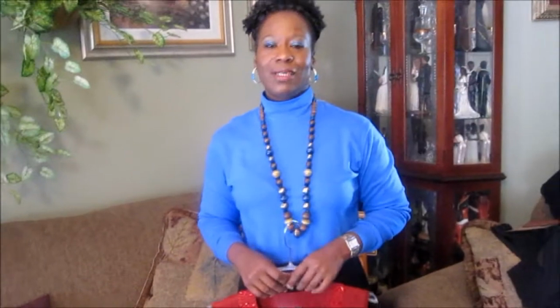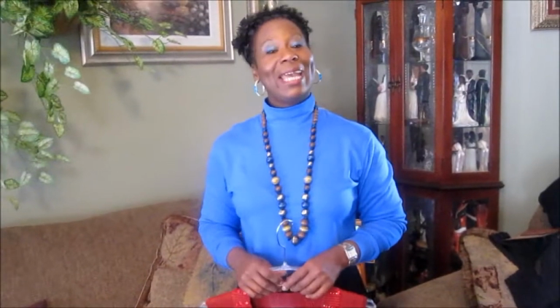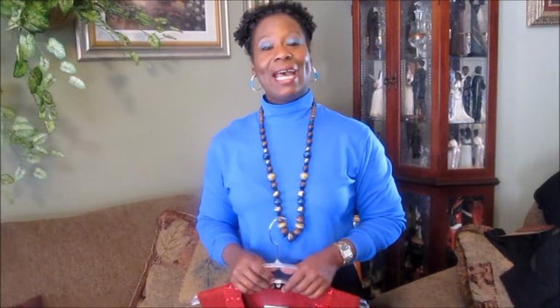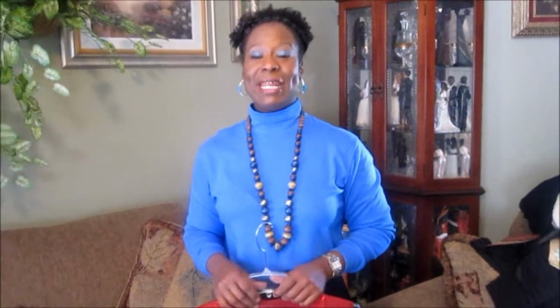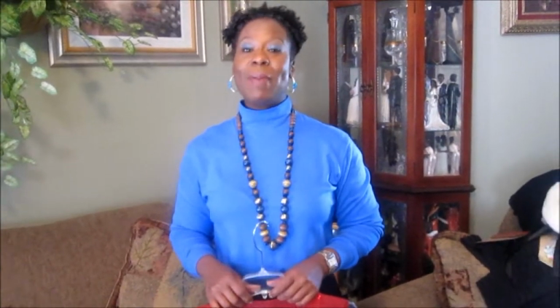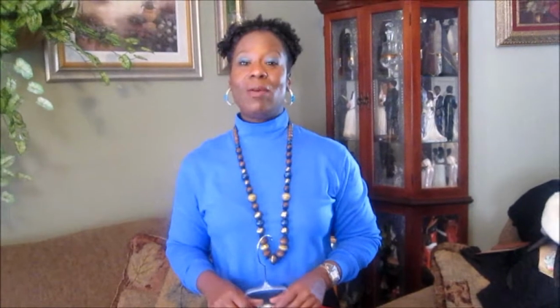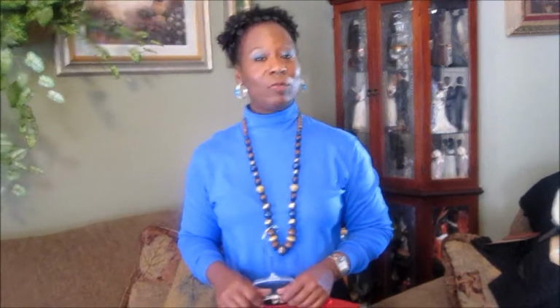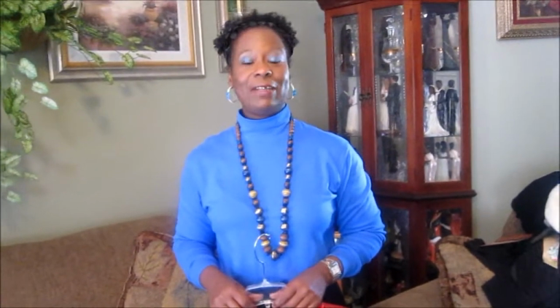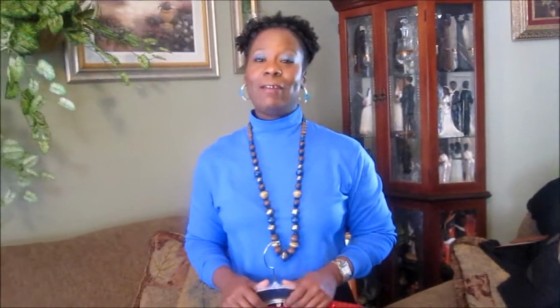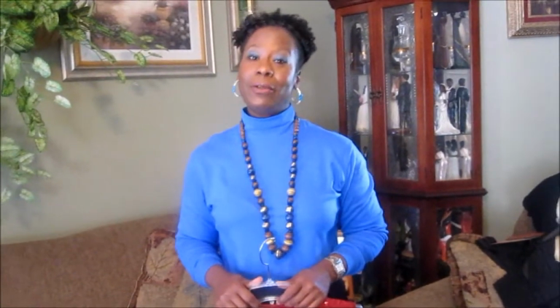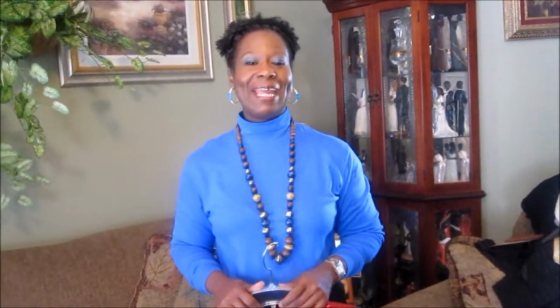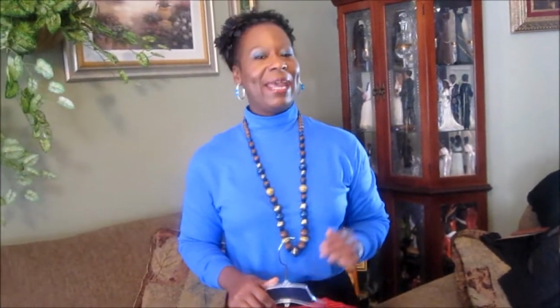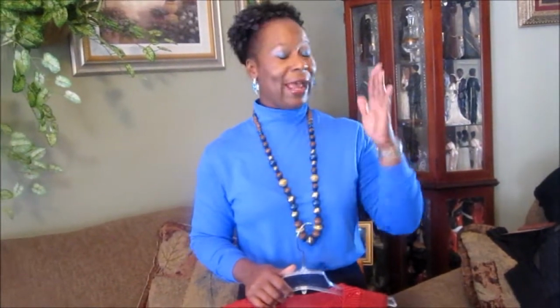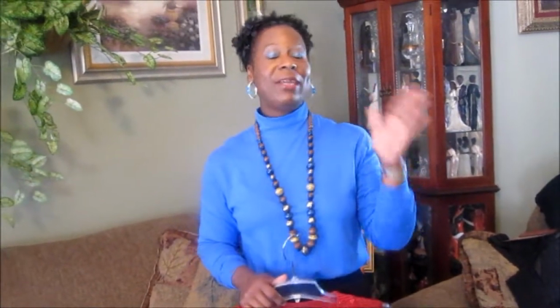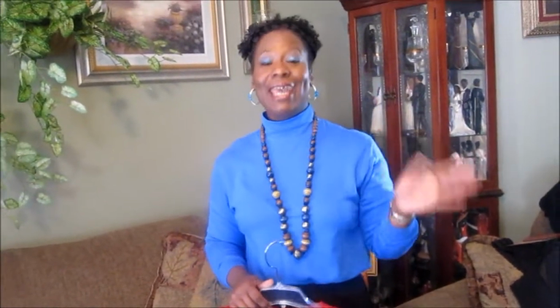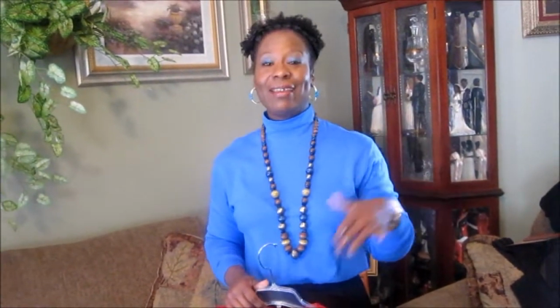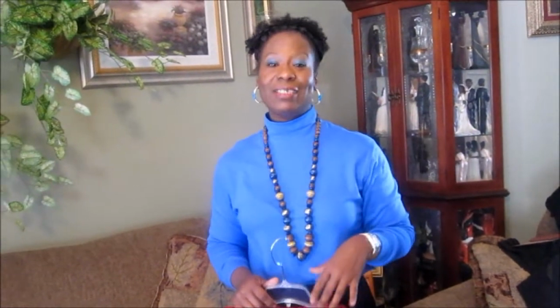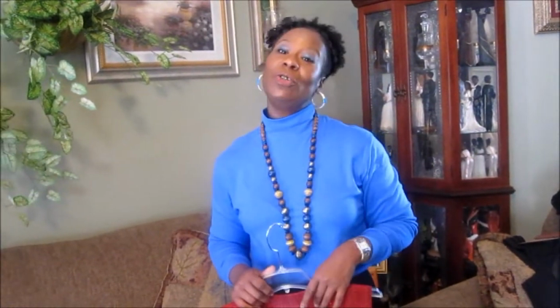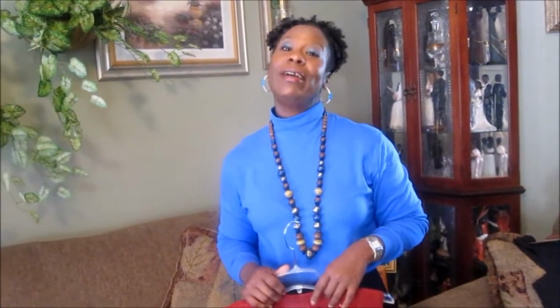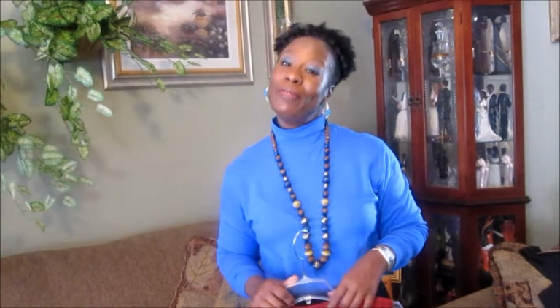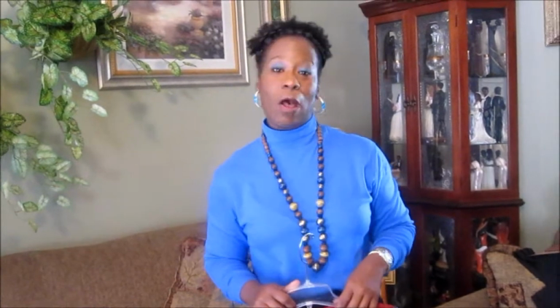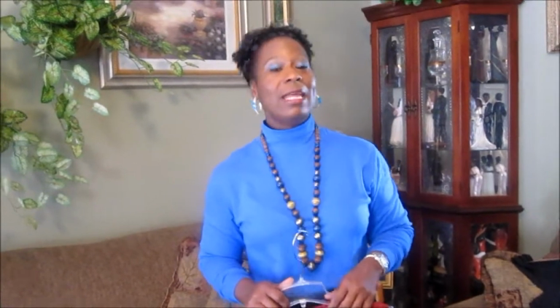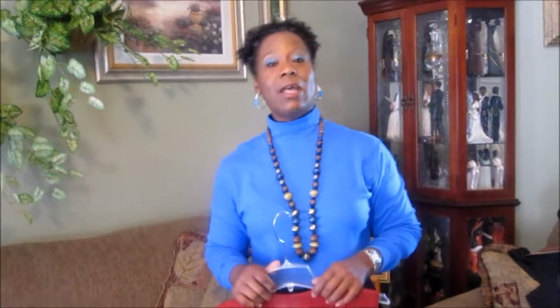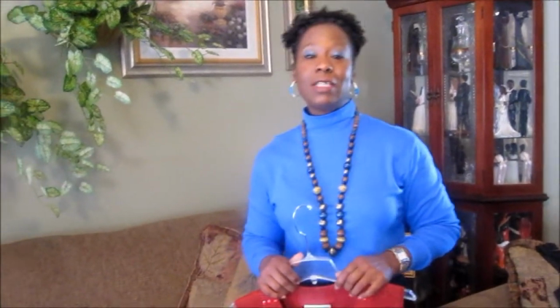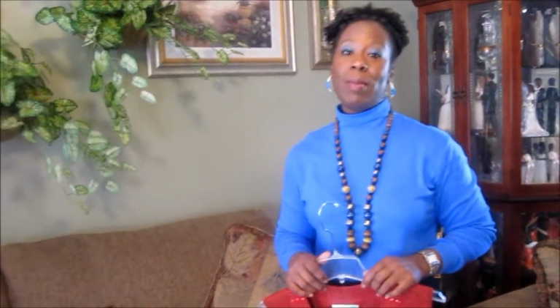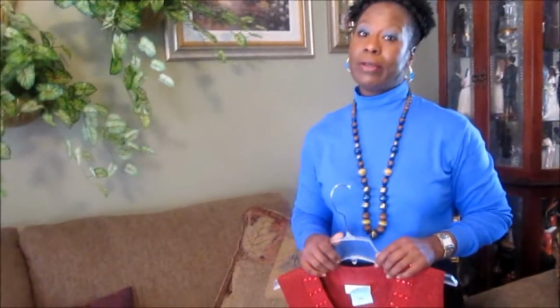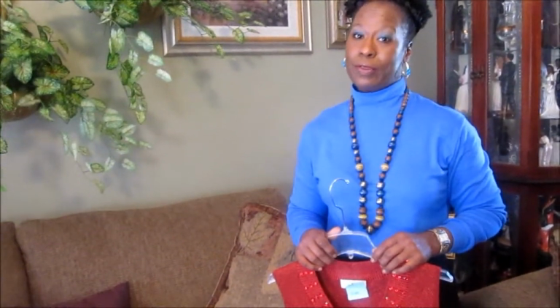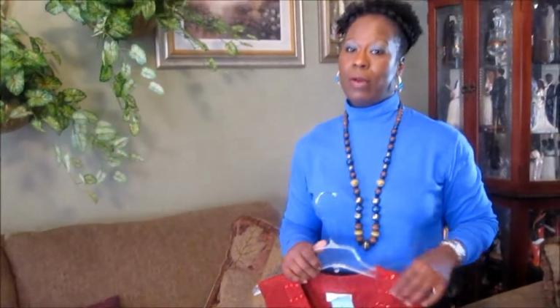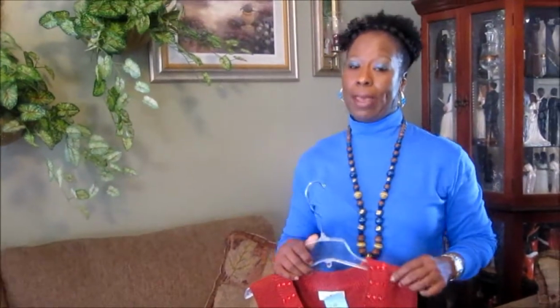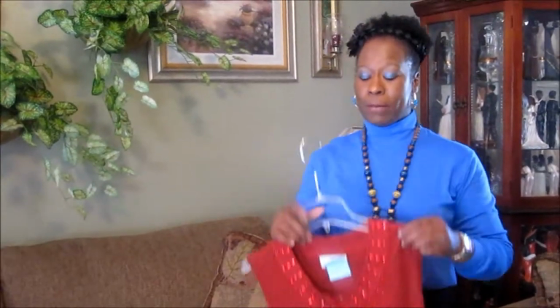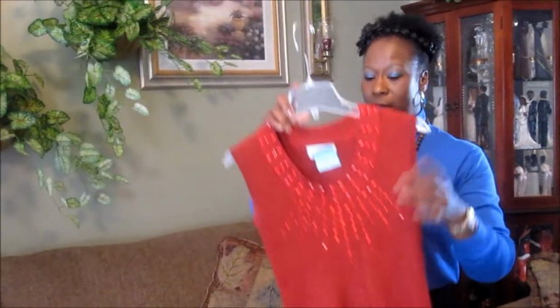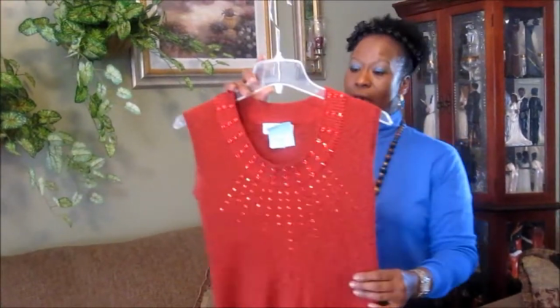My name is Pamela, welcome to my channel For the Love of Beauty. I am here yet again to show you another thrifting haul — this haul is from American Thrift Store.